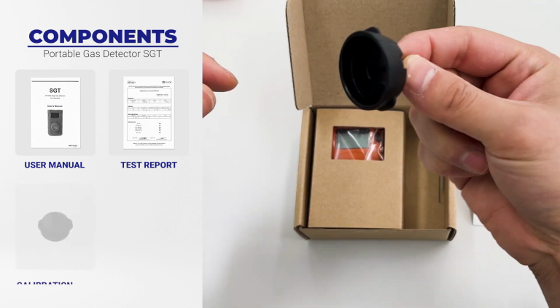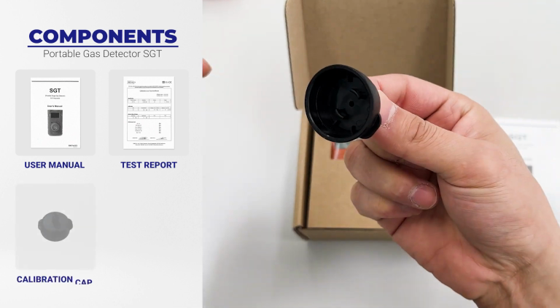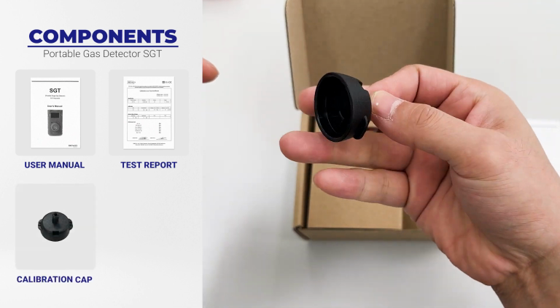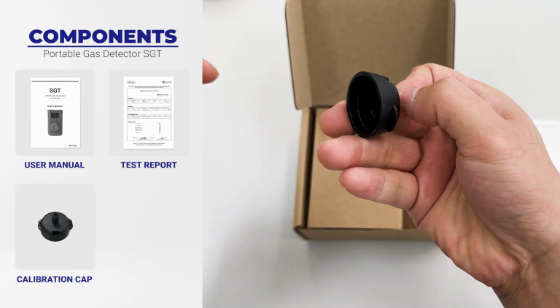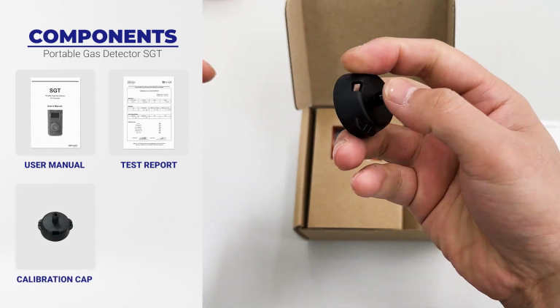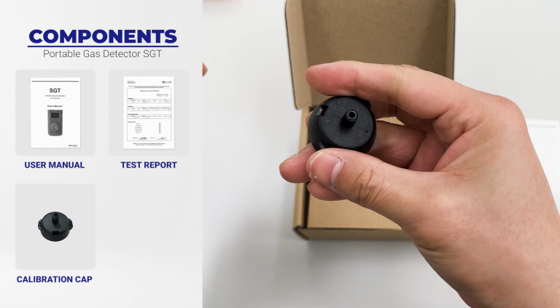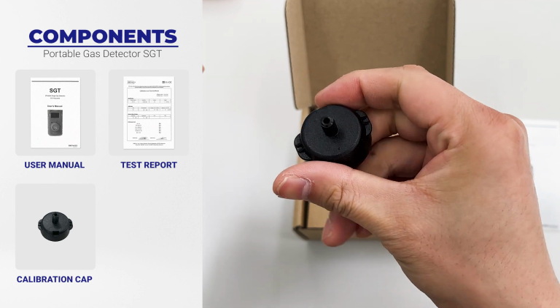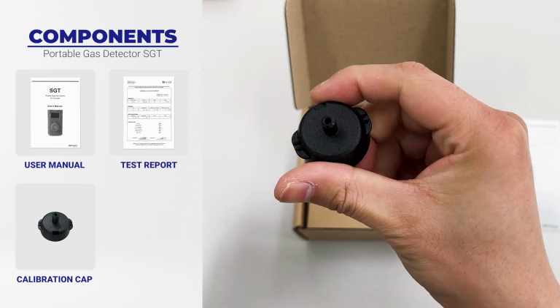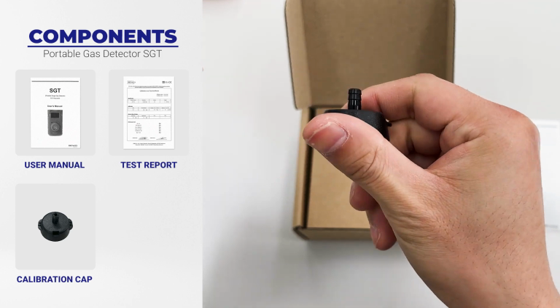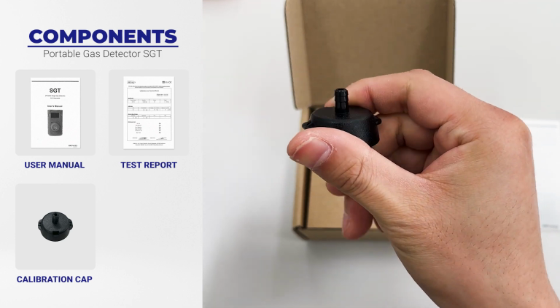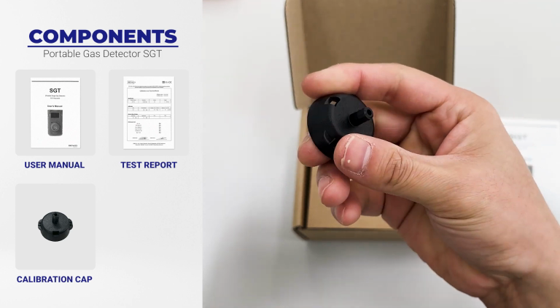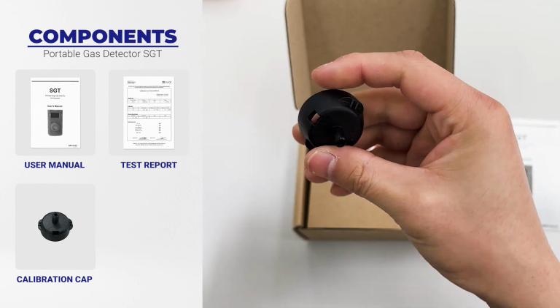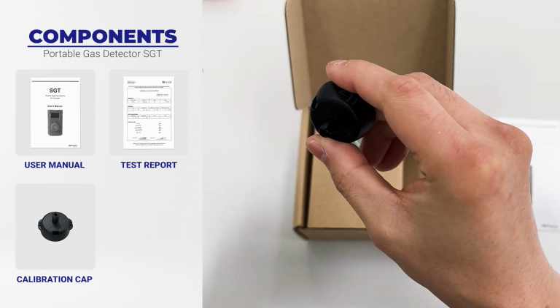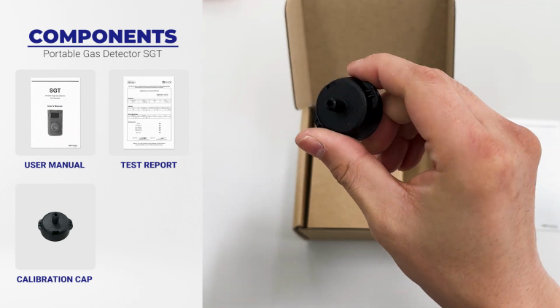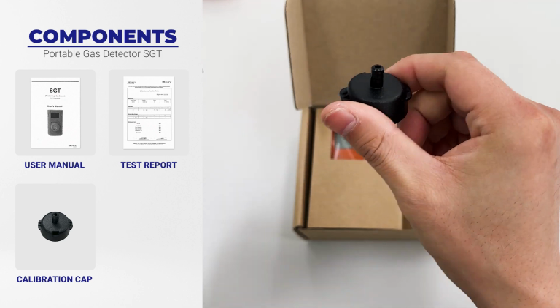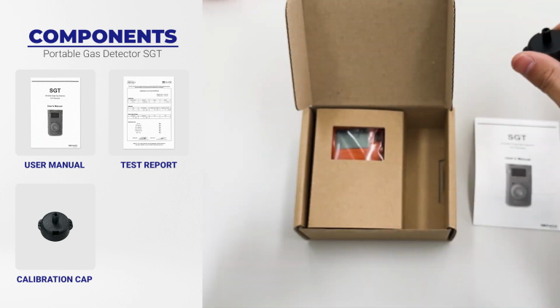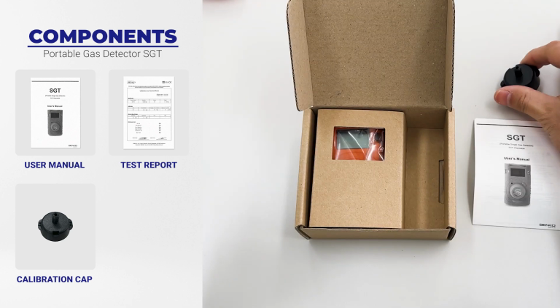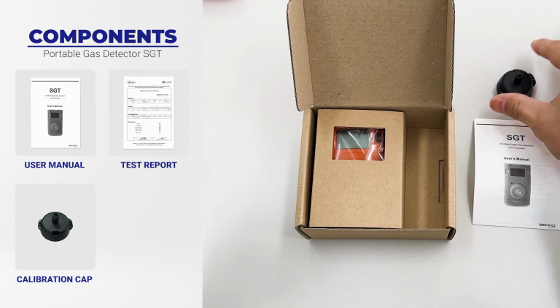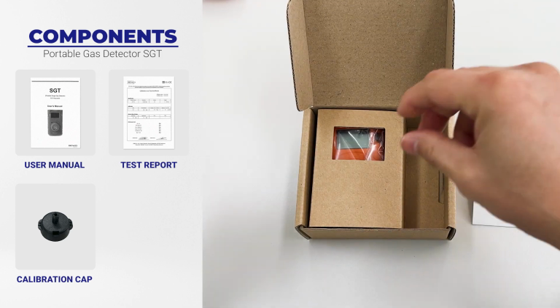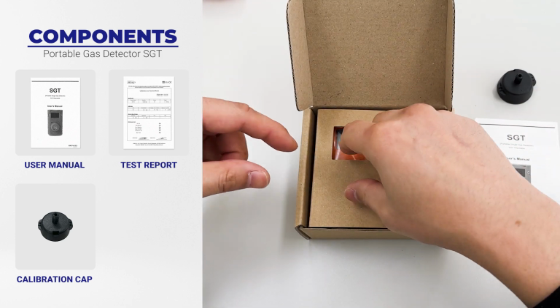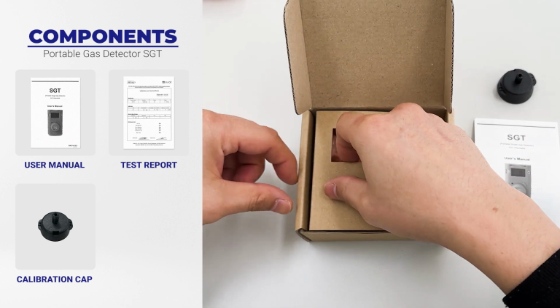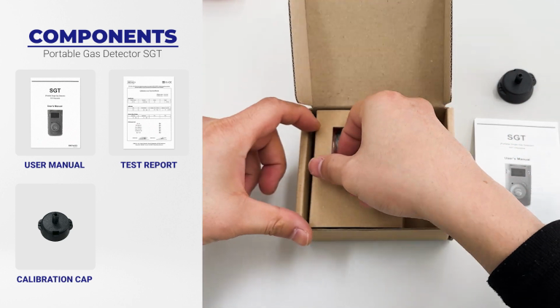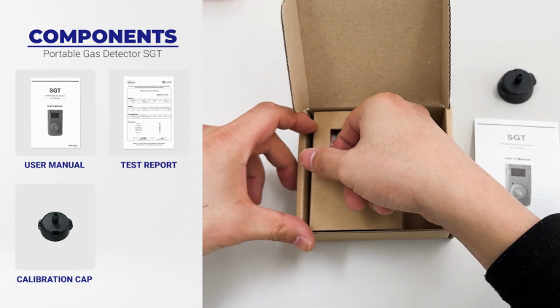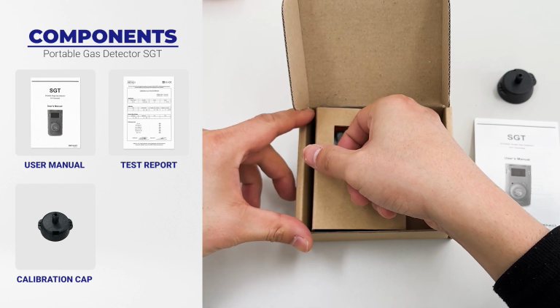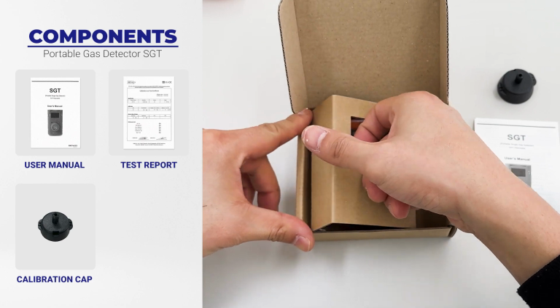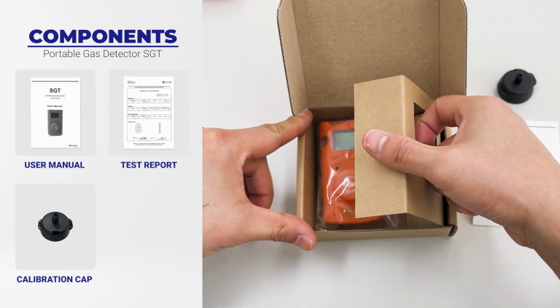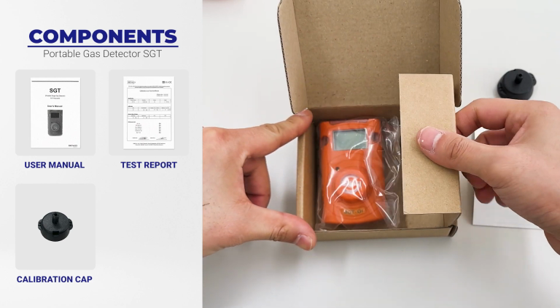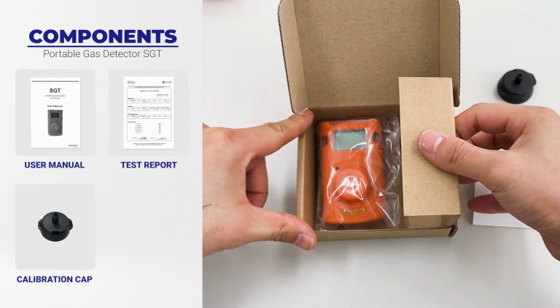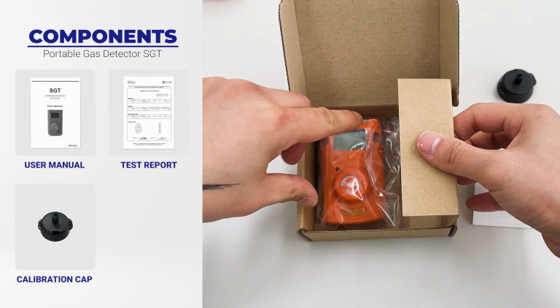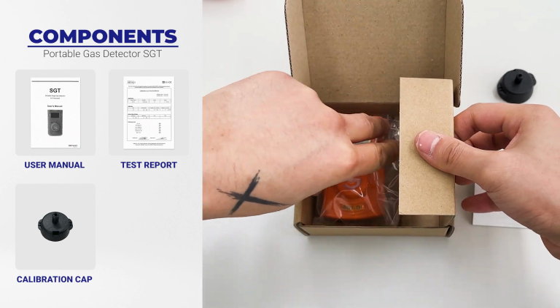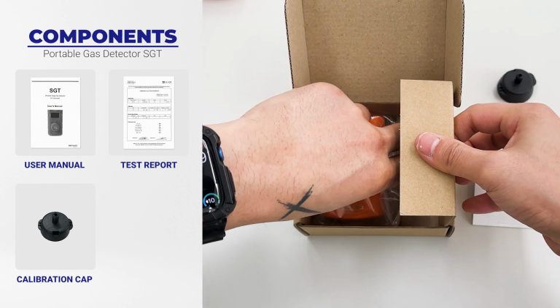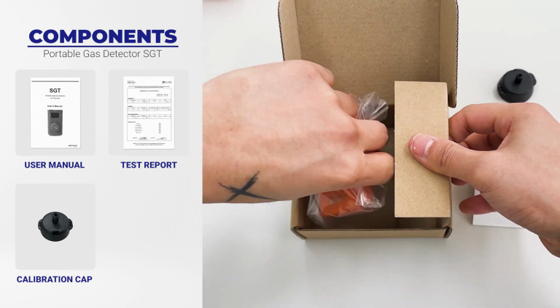The box contains a user manual, calibration and test certificate, calibration cap, and SGT detector complete with stainless steel alligator clip.